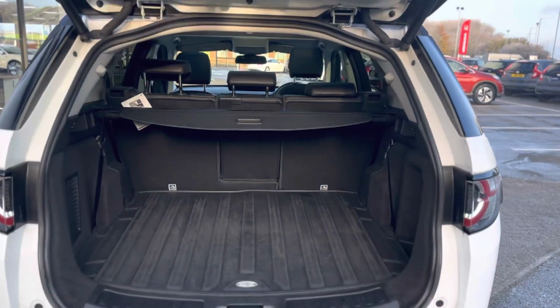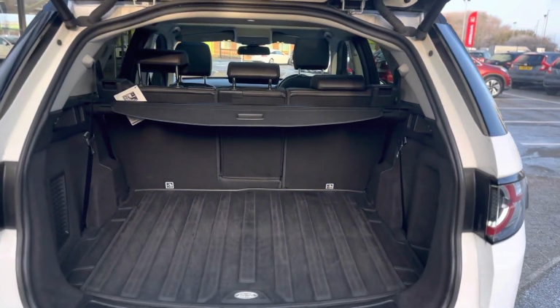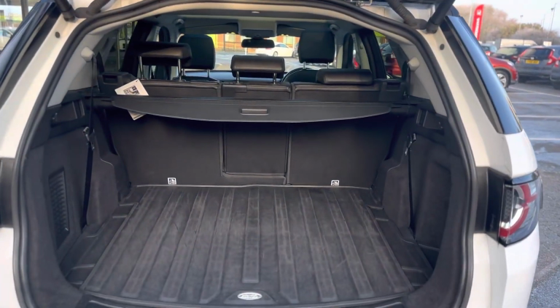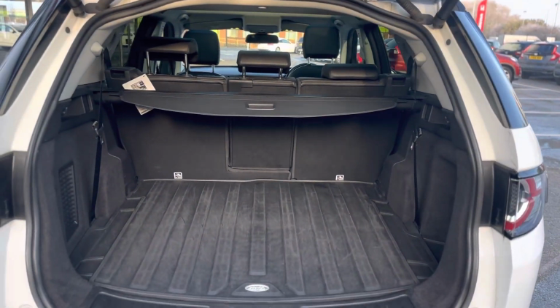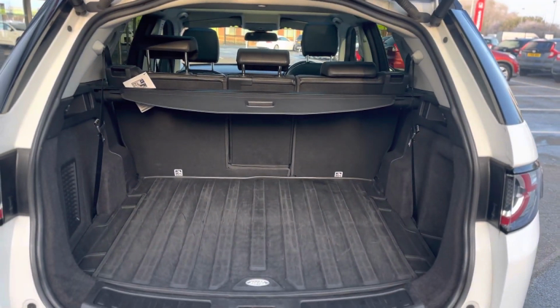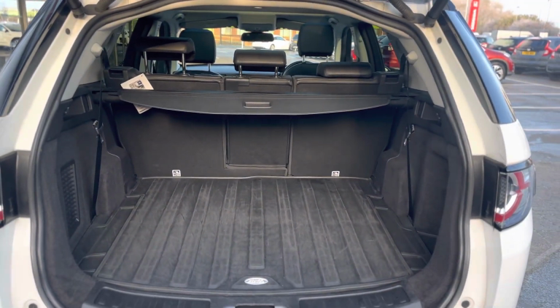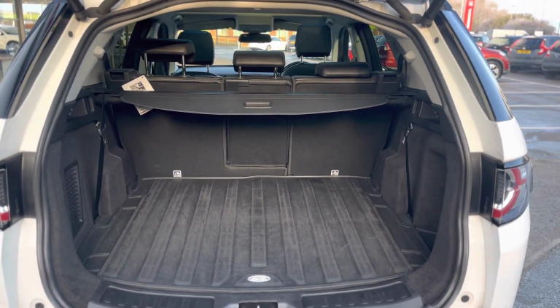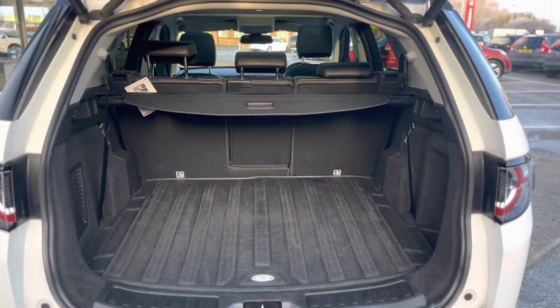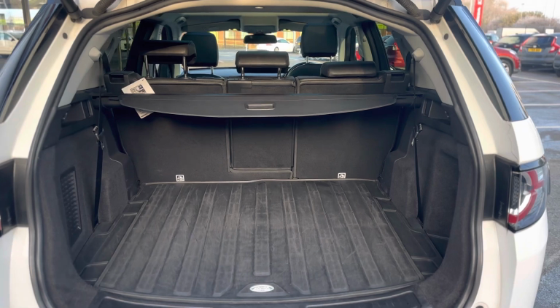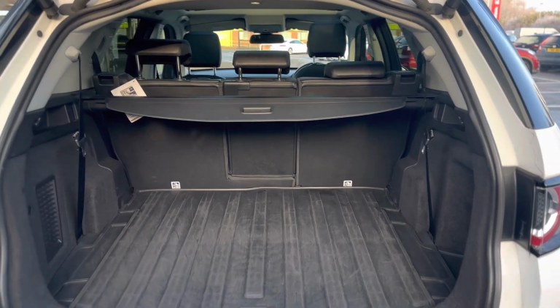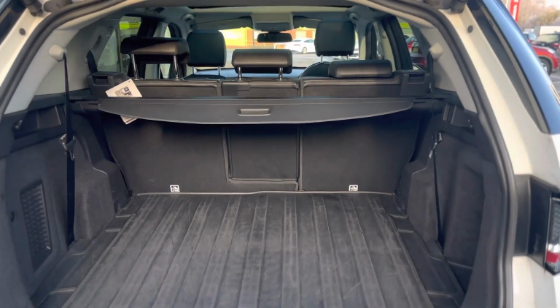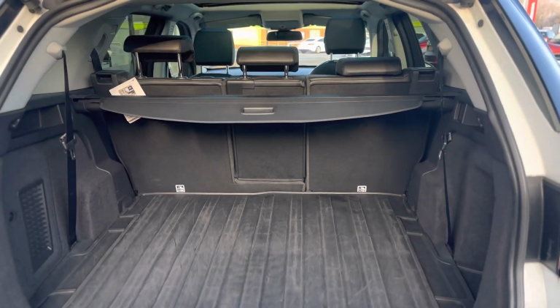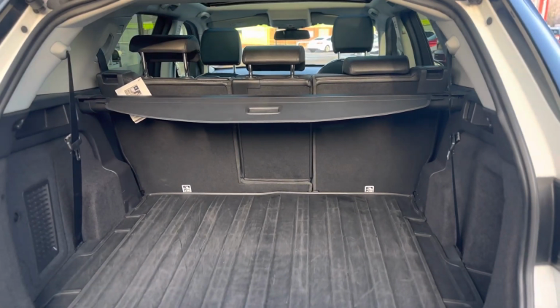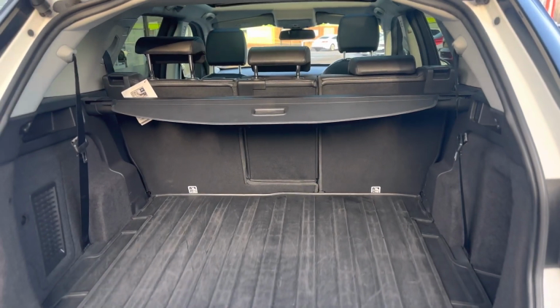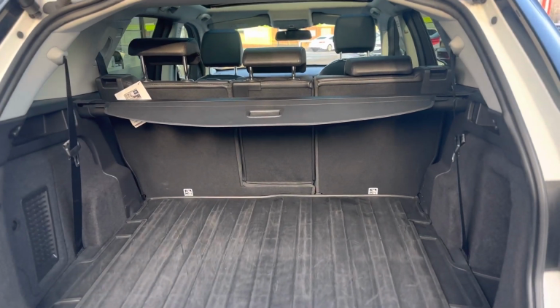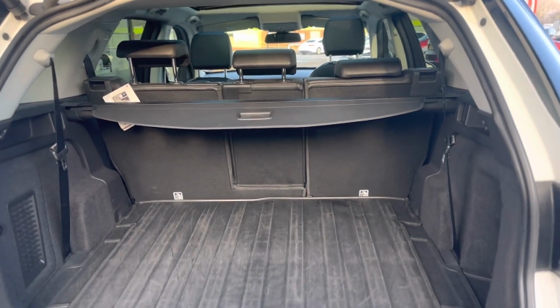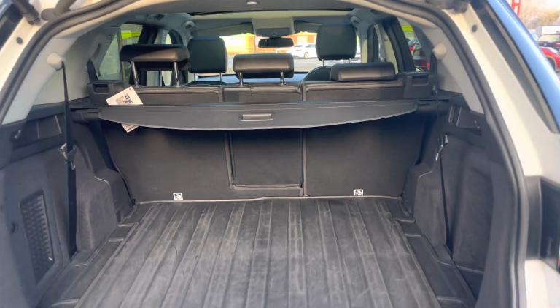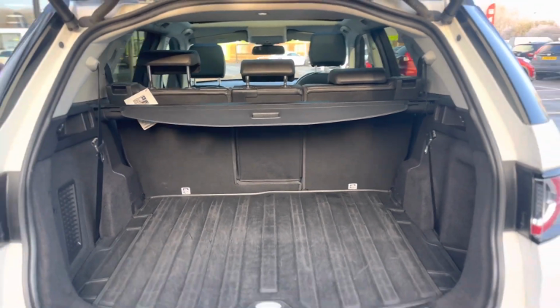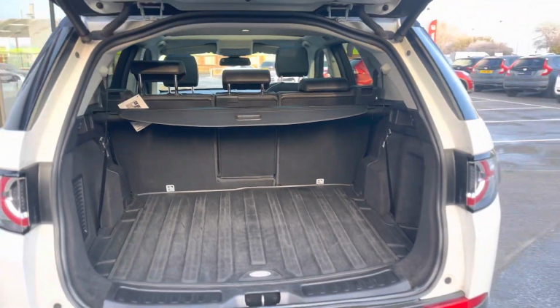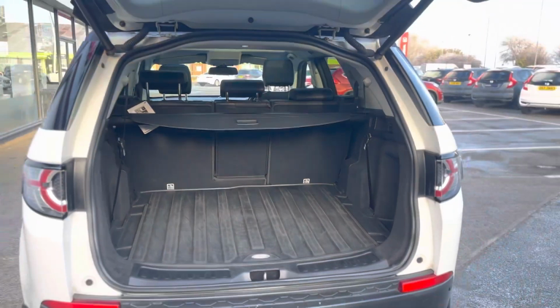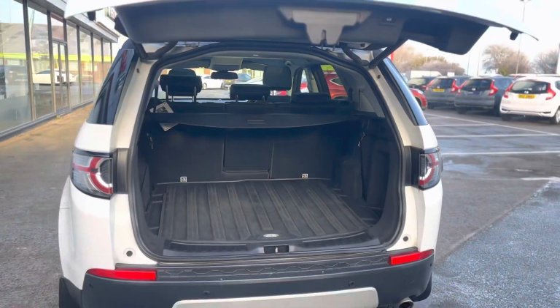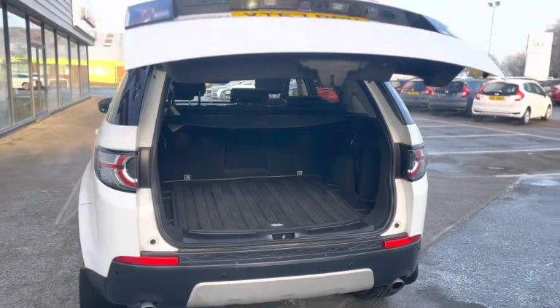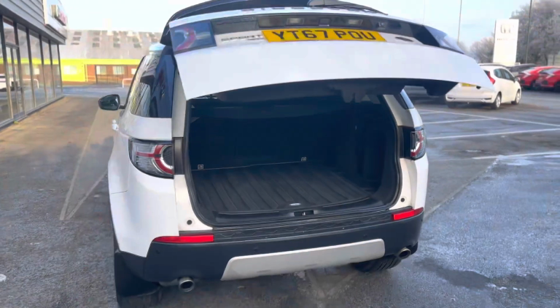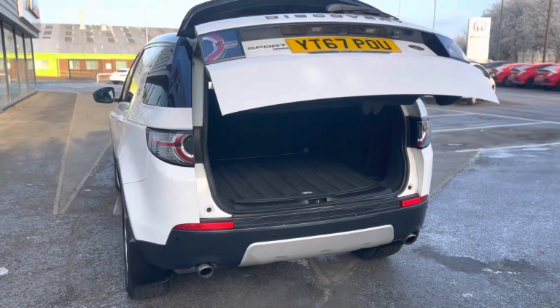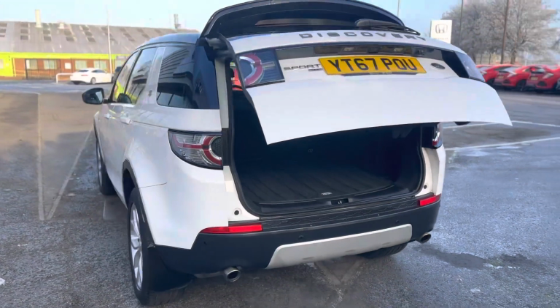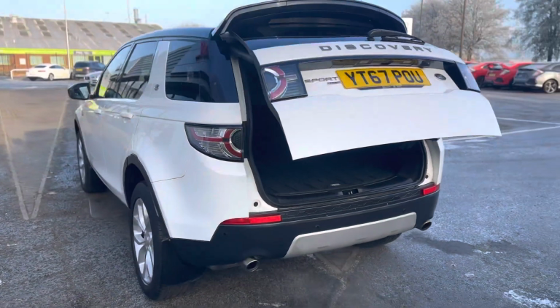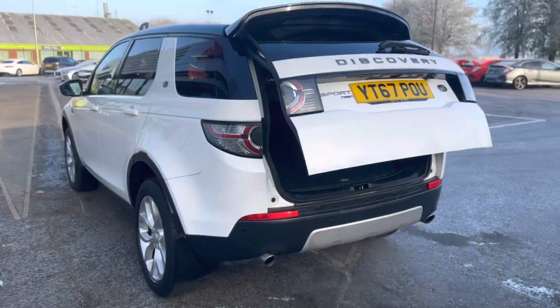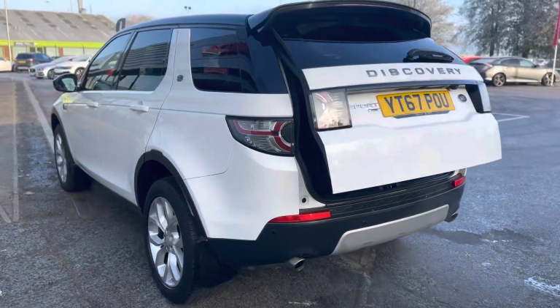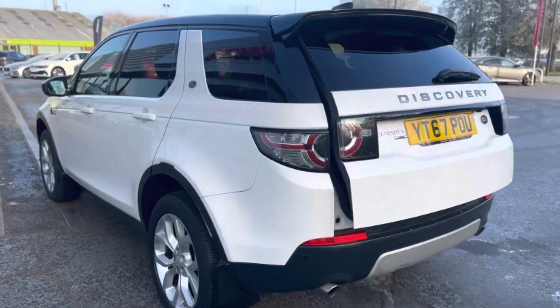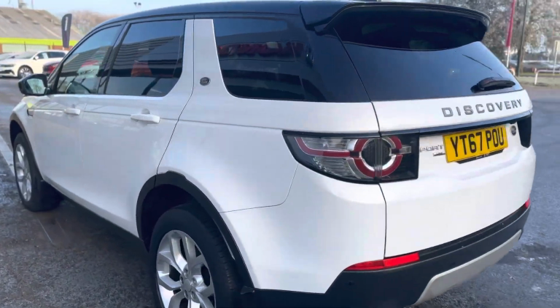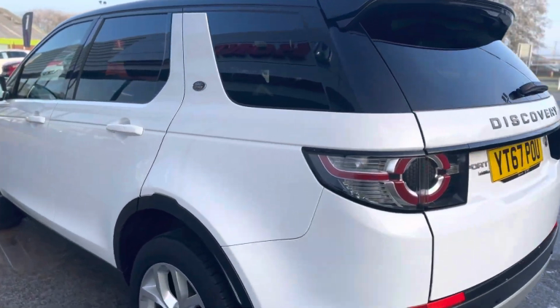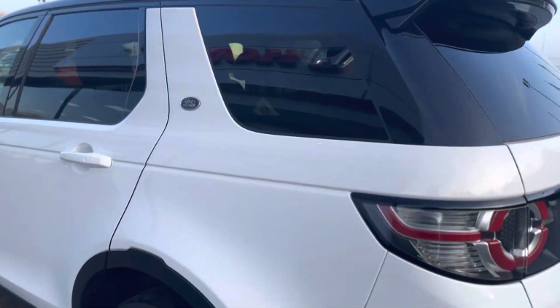As you can see it has a very large spacious boot space, and you get the top ISOFIX points for child seats as well. The previous keepers have left a rubber mat in there as well.